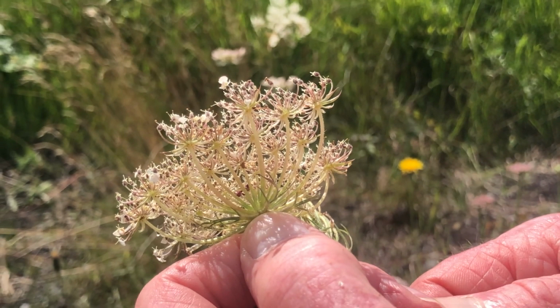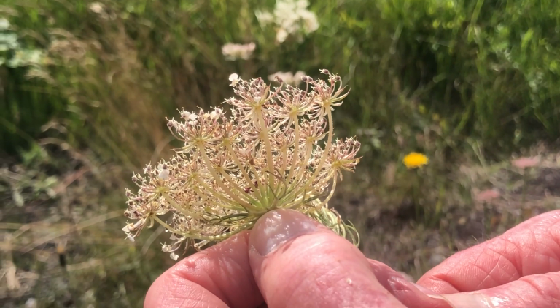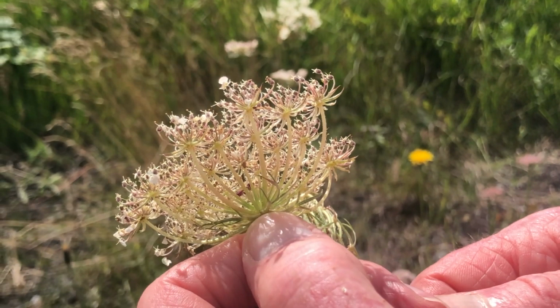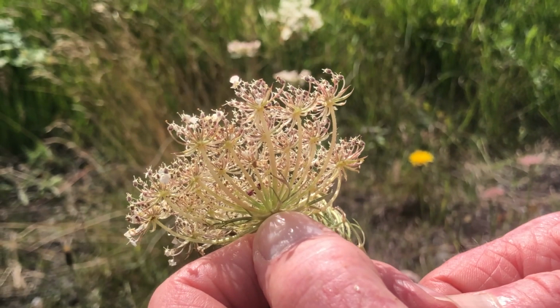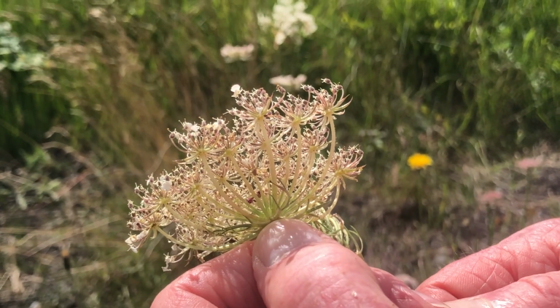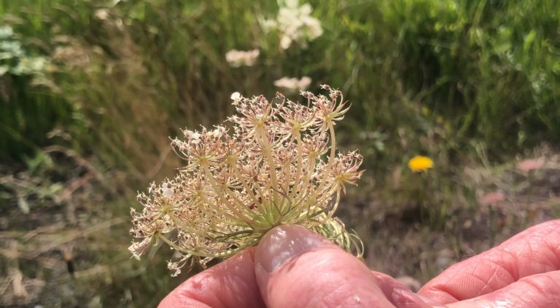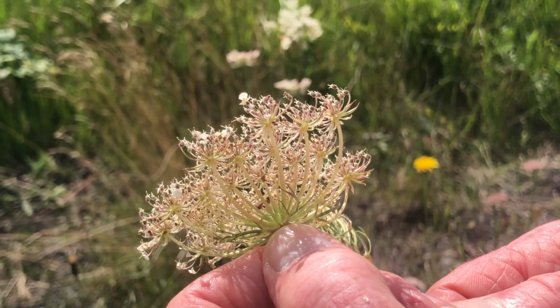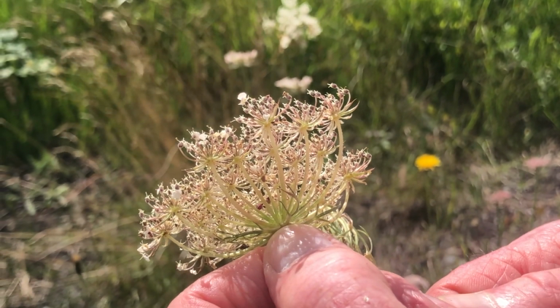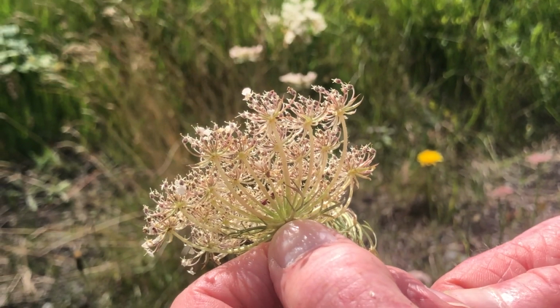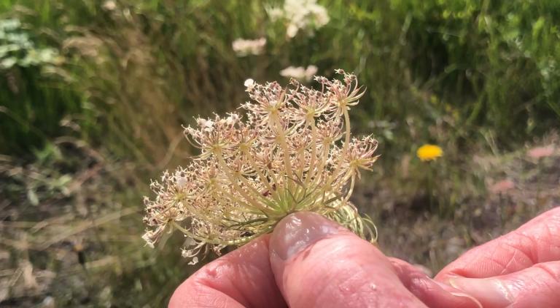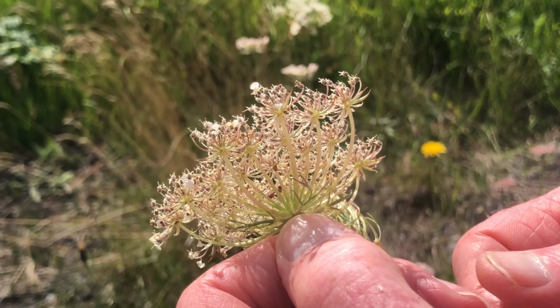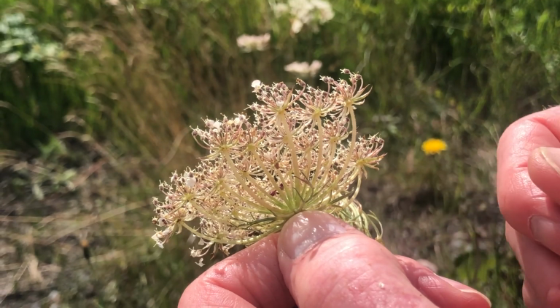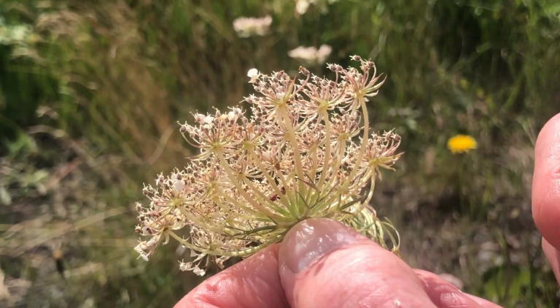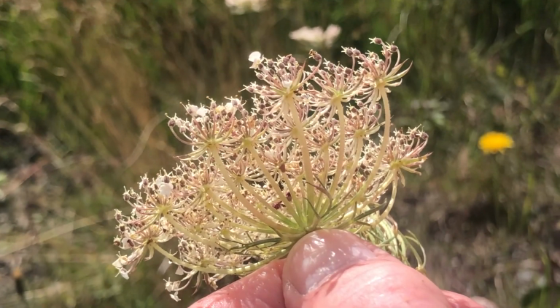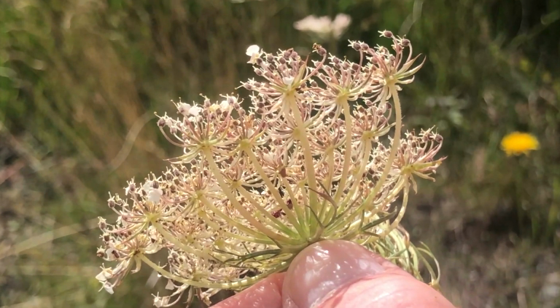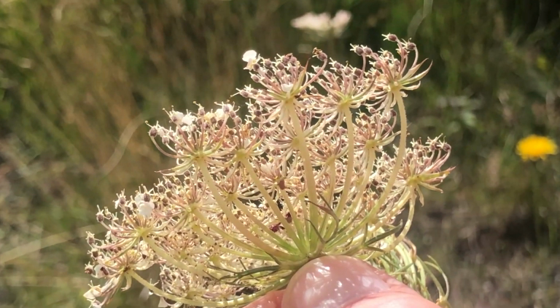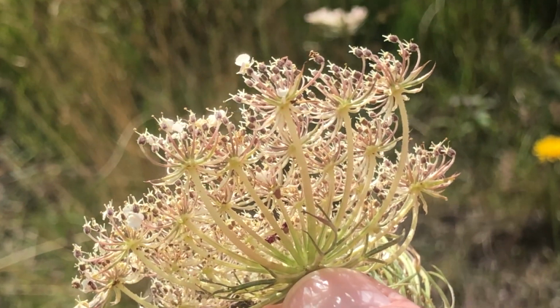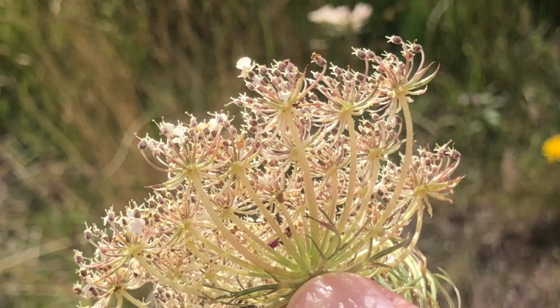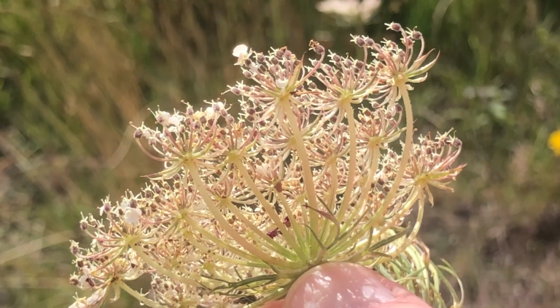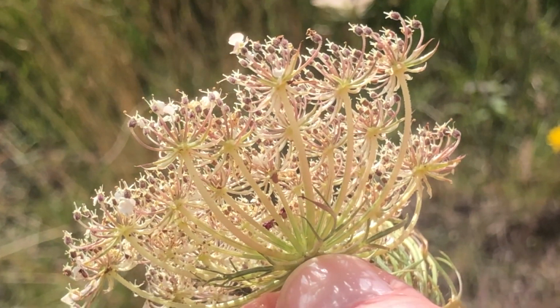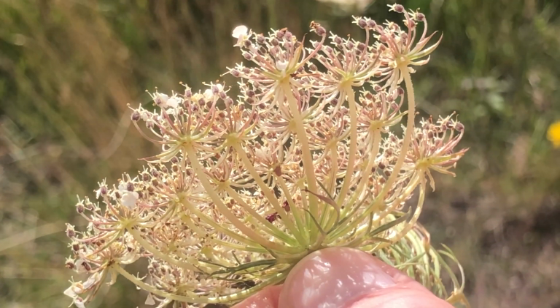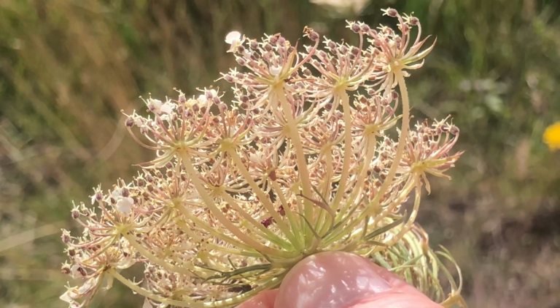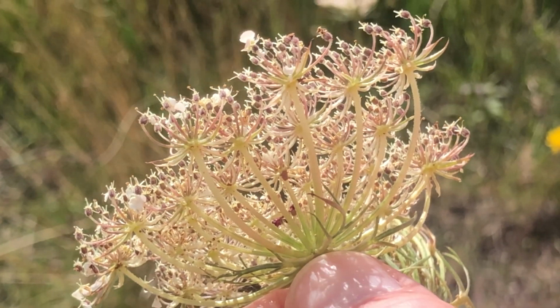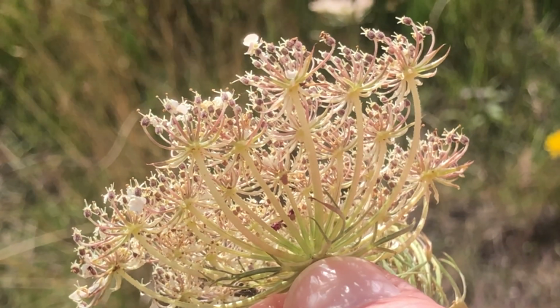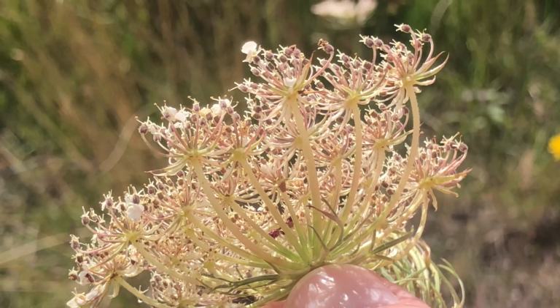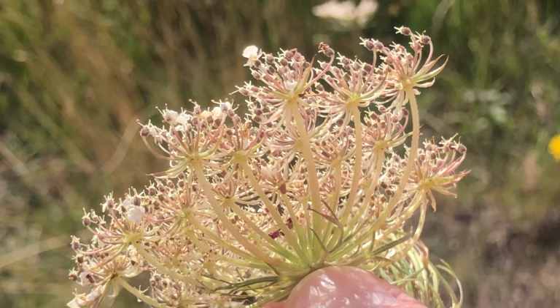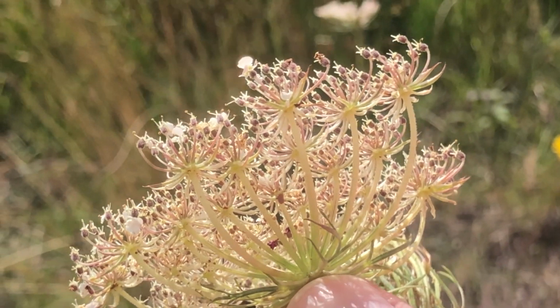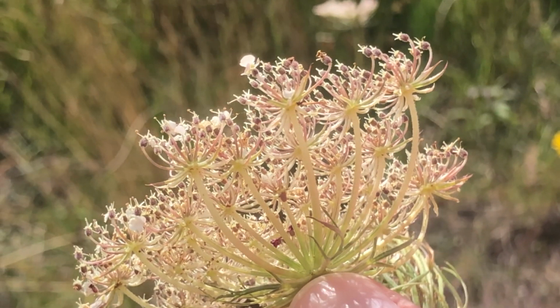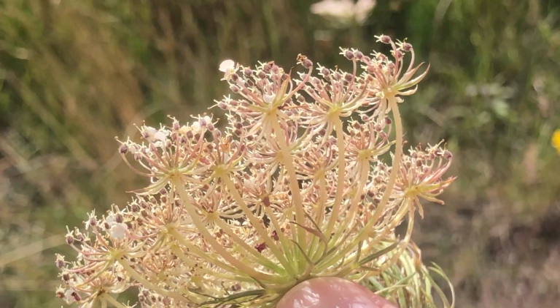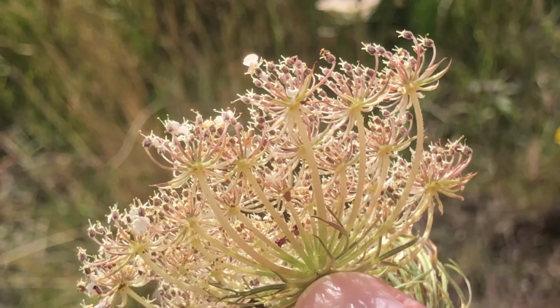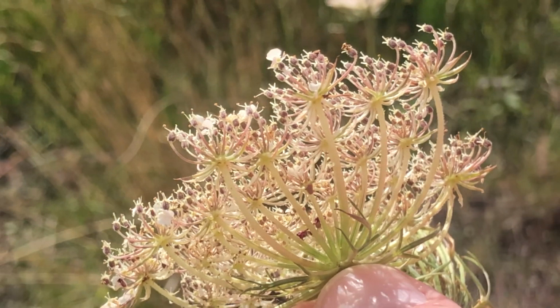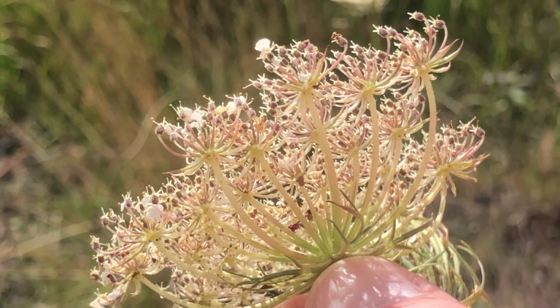One of the most distinctive features of wild carrot is the ovary, which is located at the base of the flower, and at flowering time is covered with soft bristles.